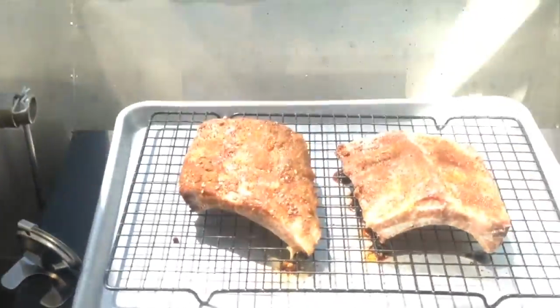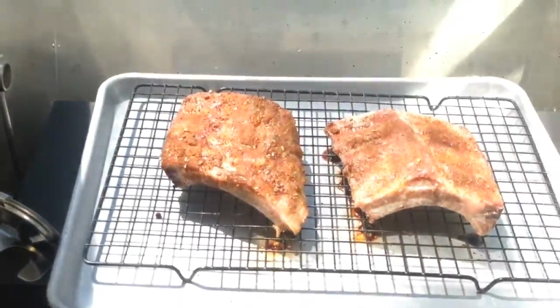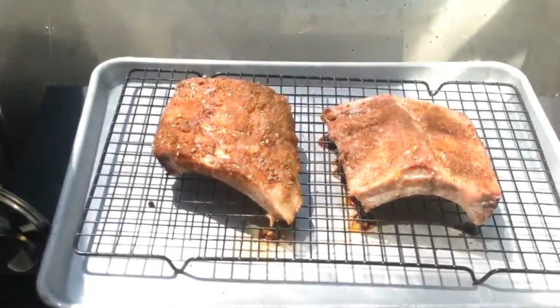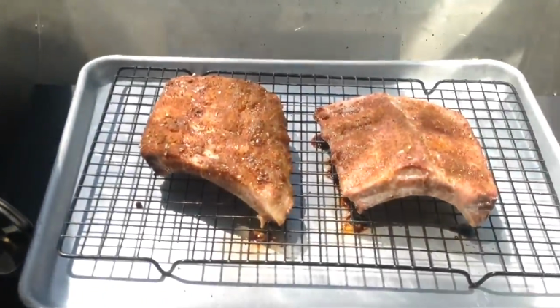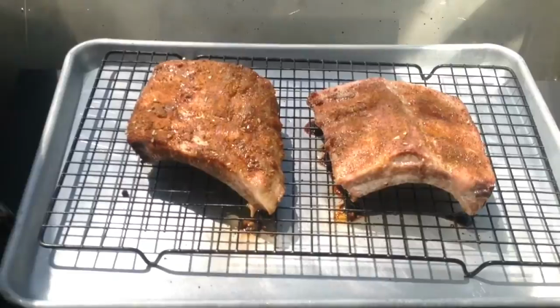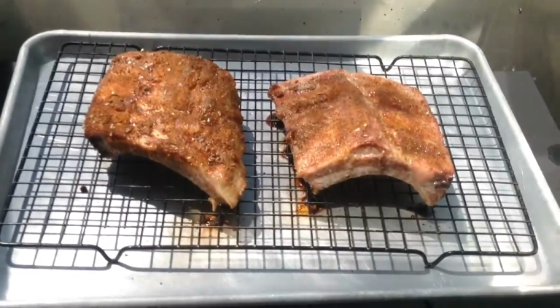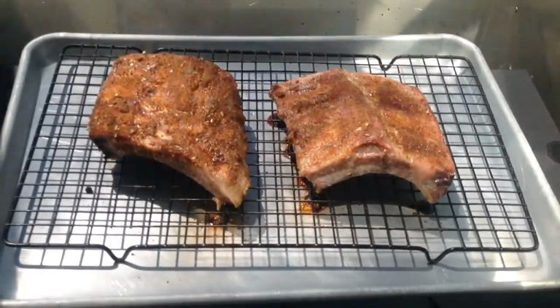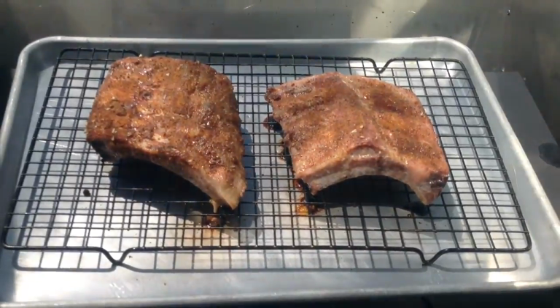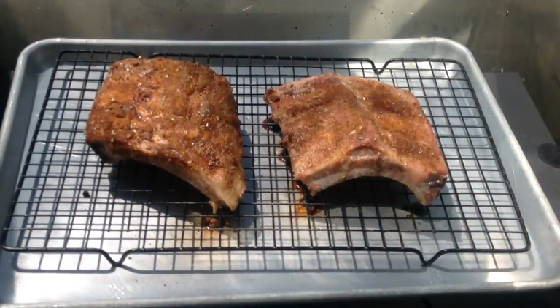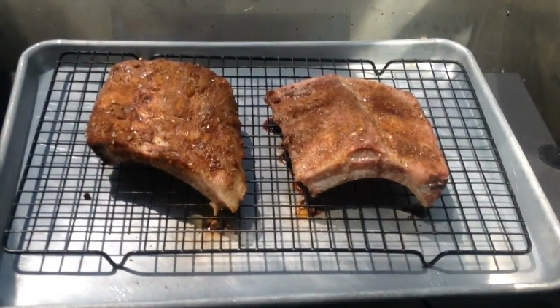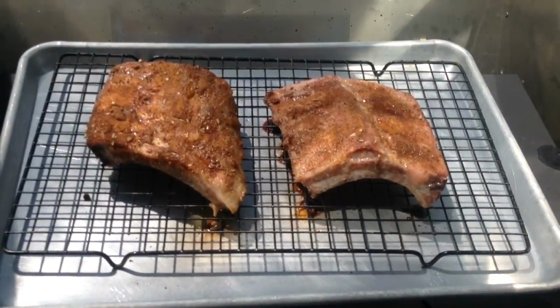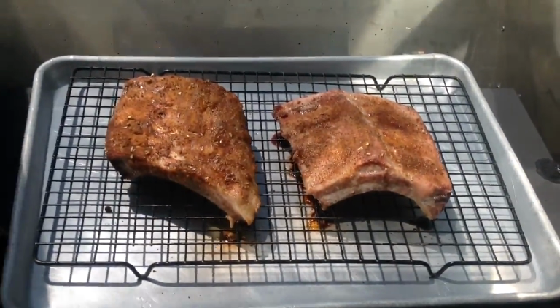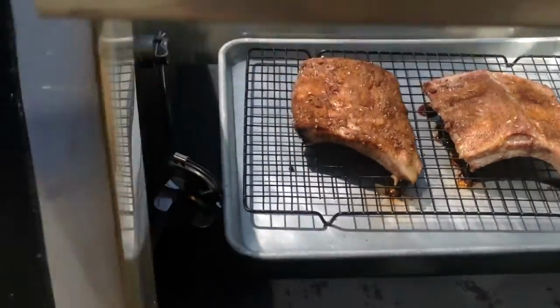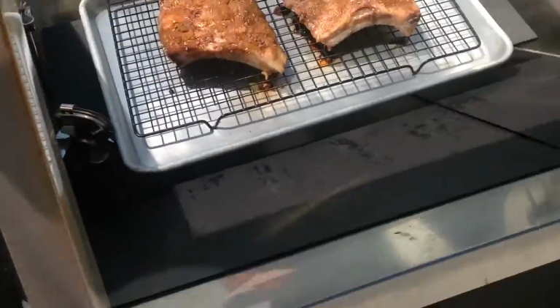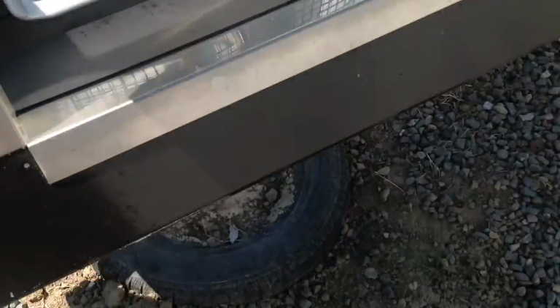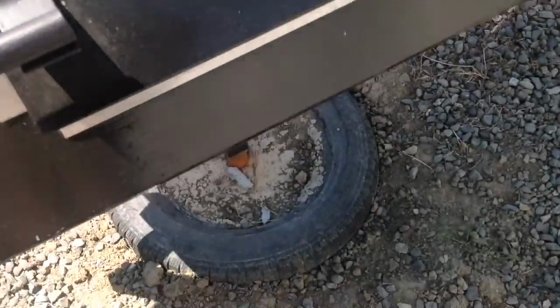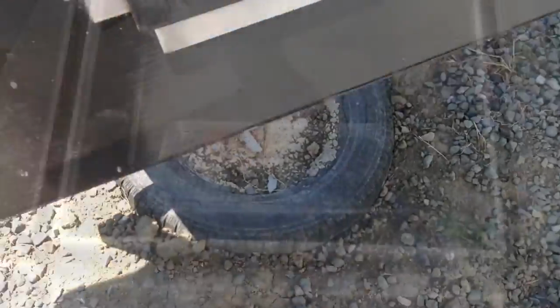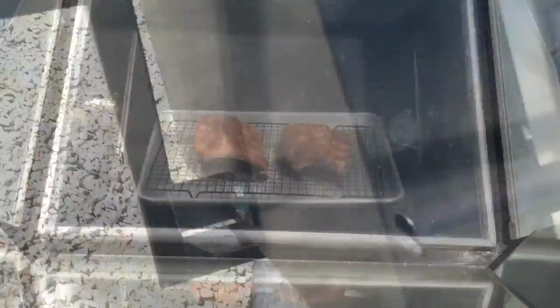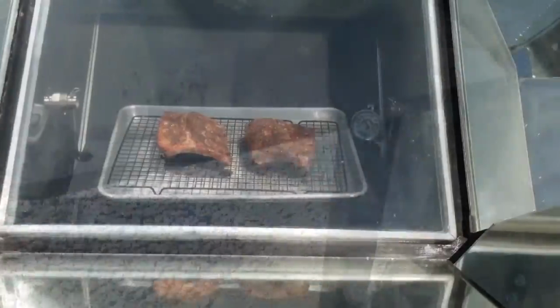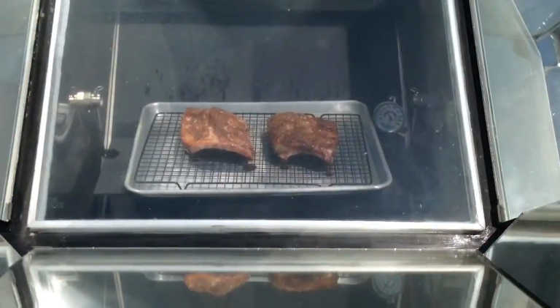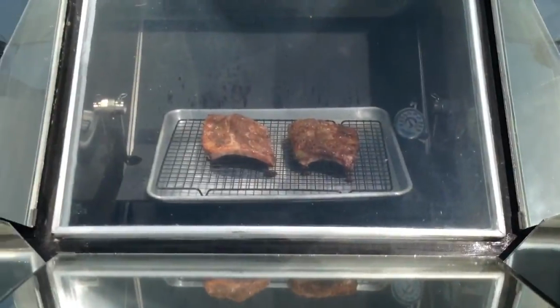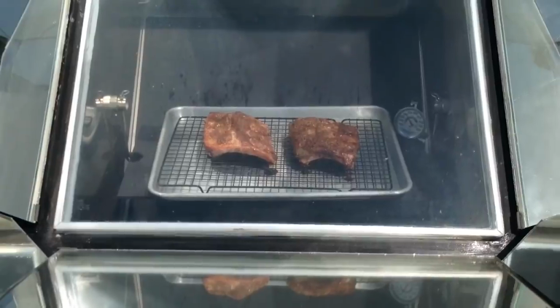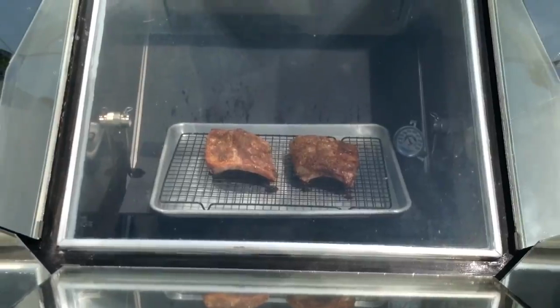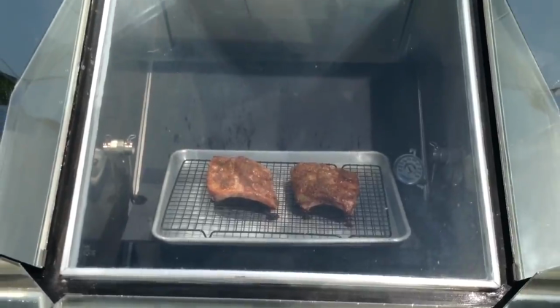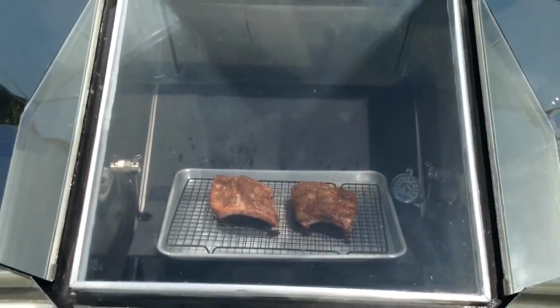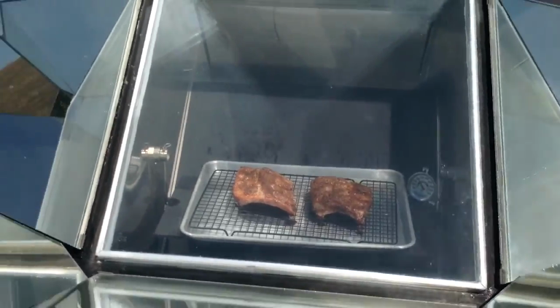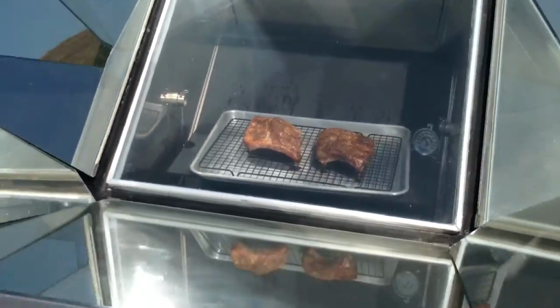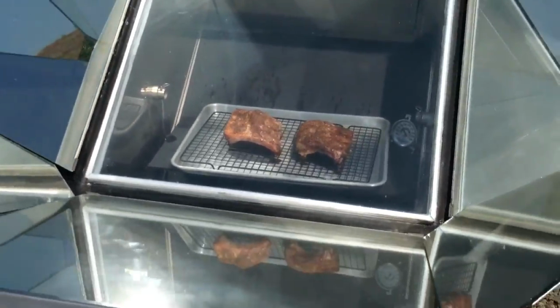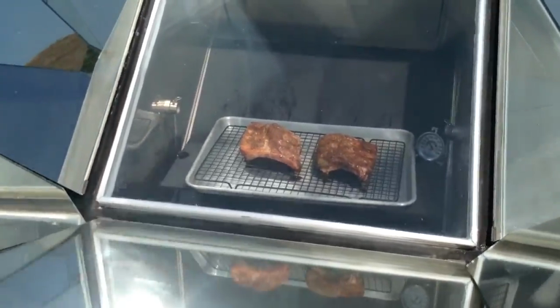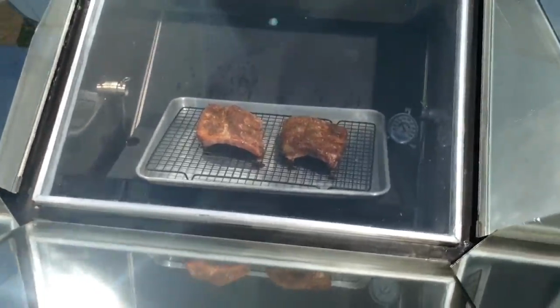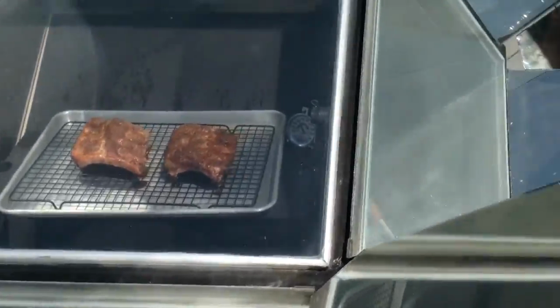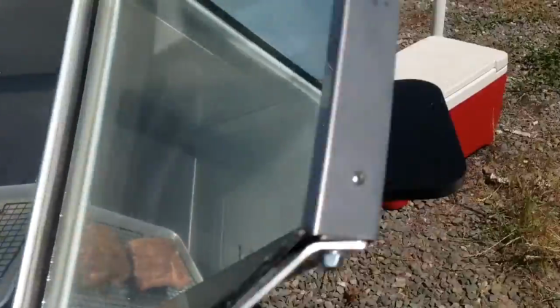Those are smelling good. It's been one hour now and we're going to check those ribs.